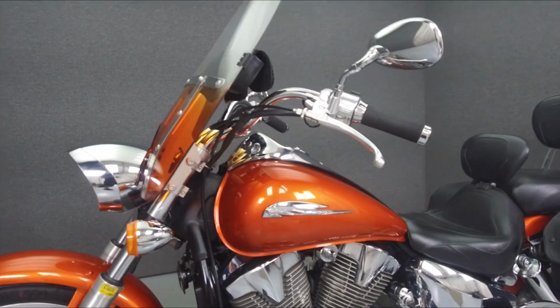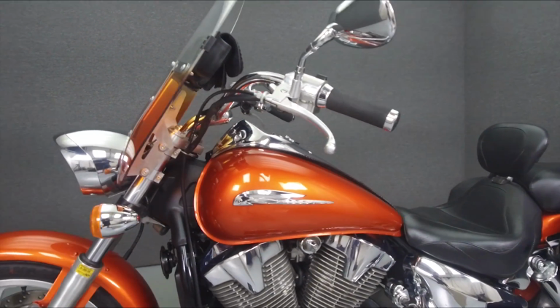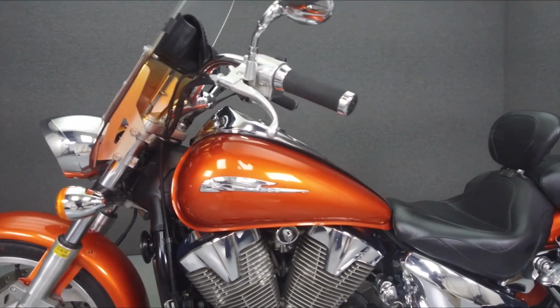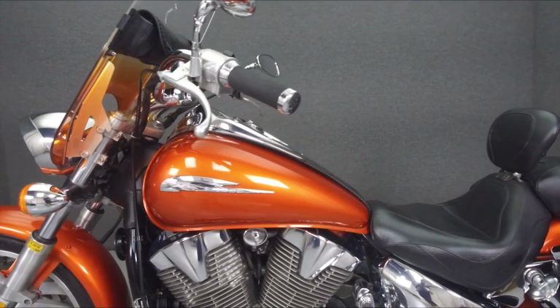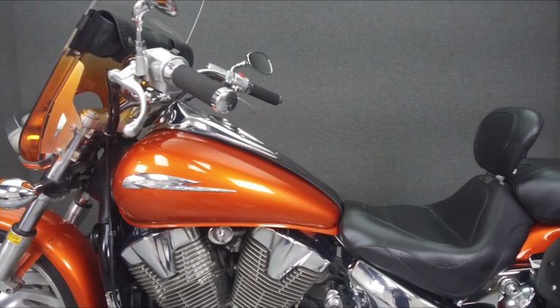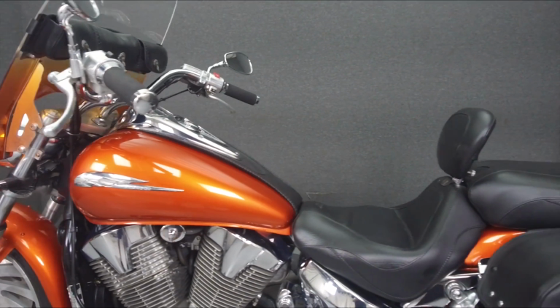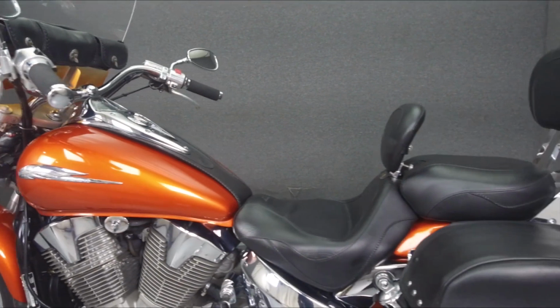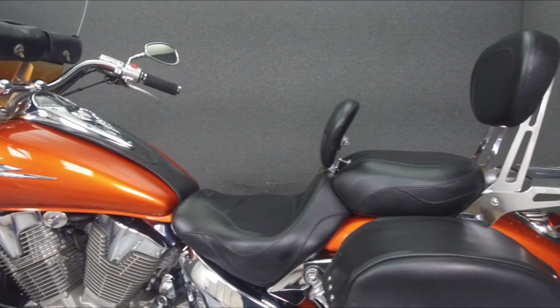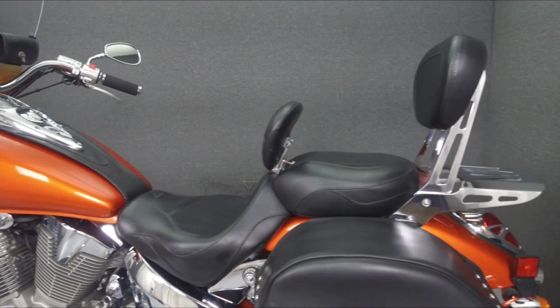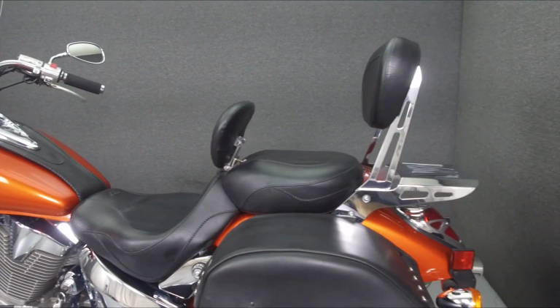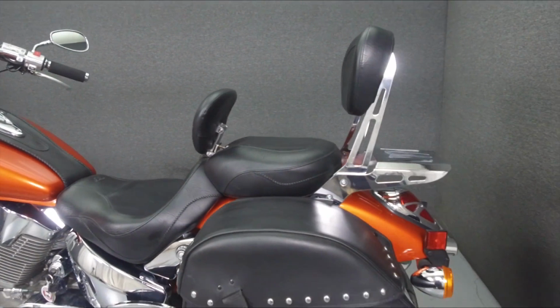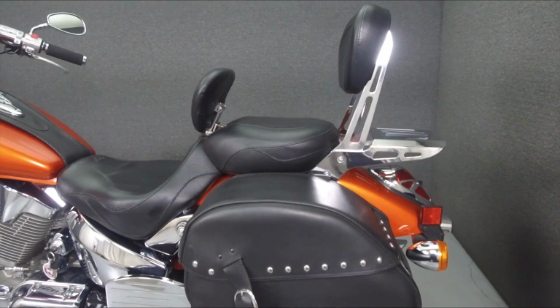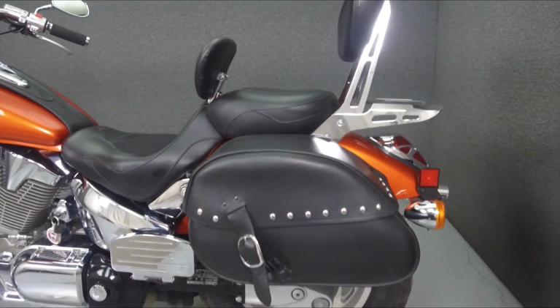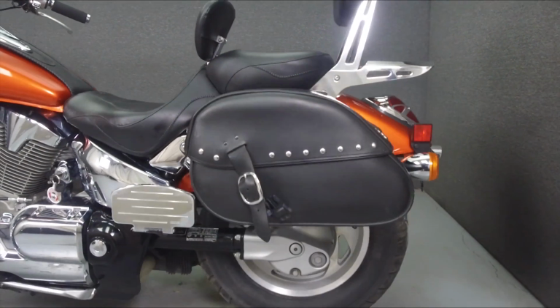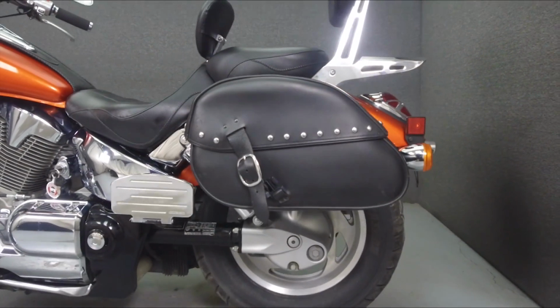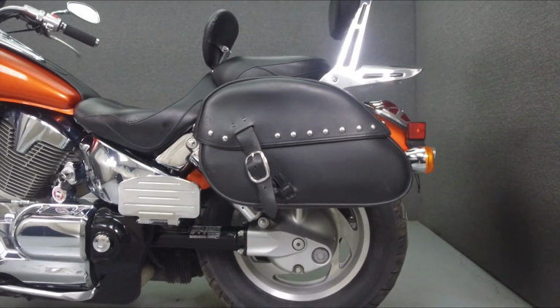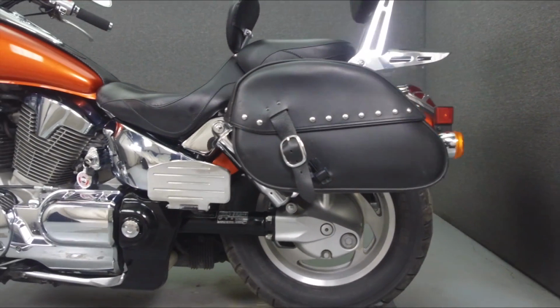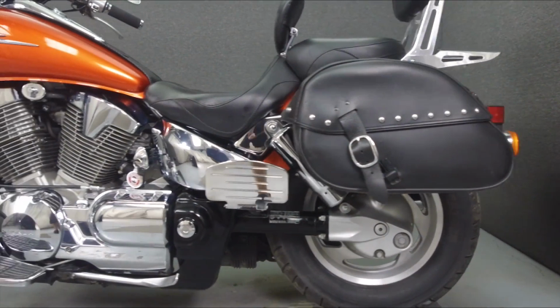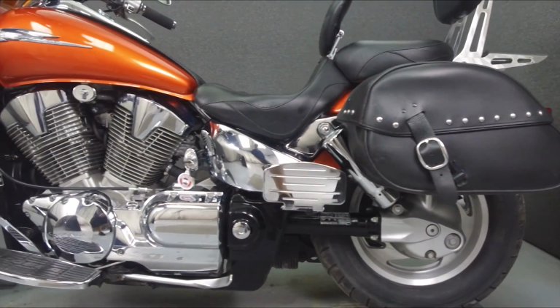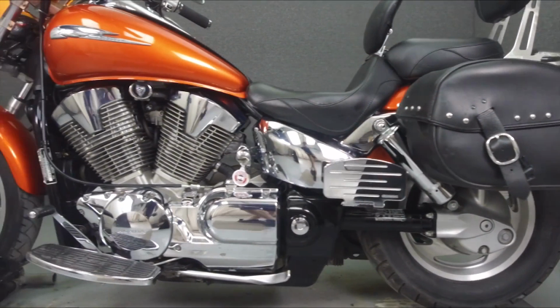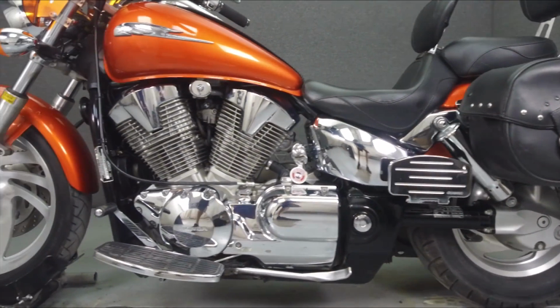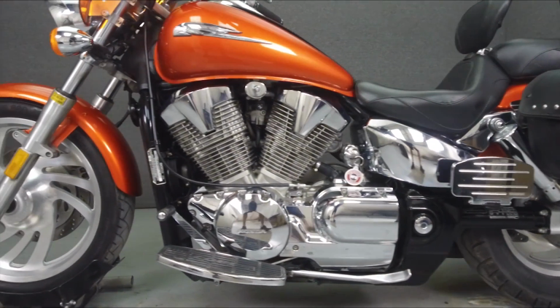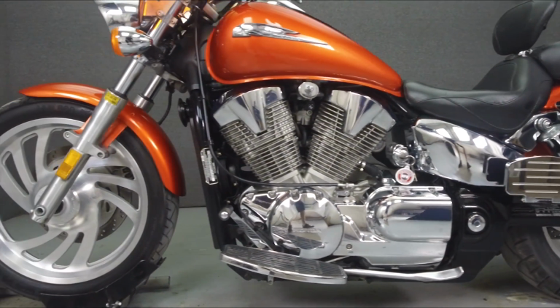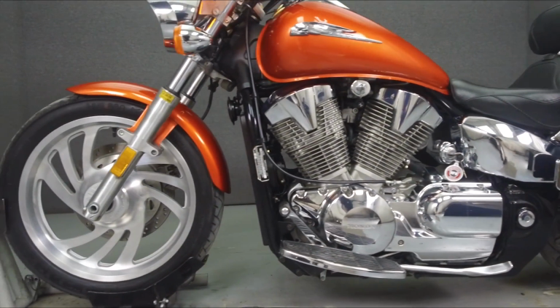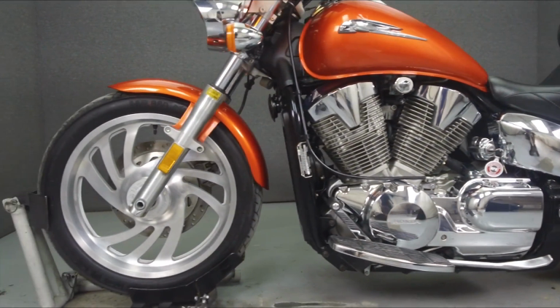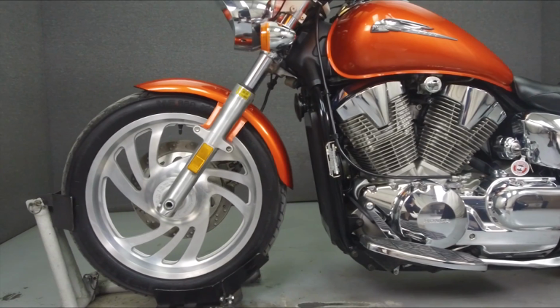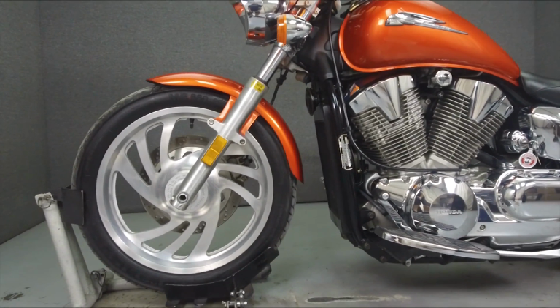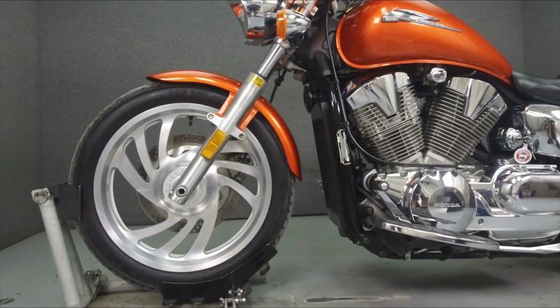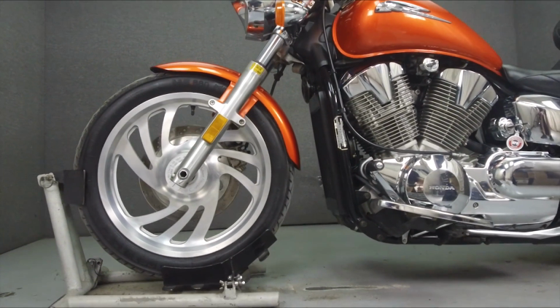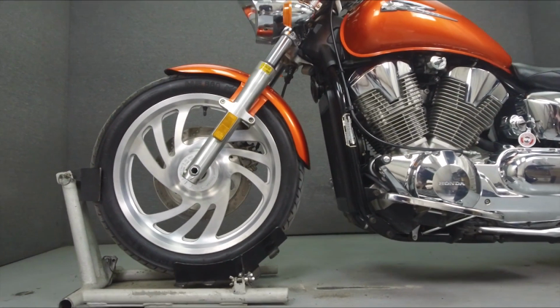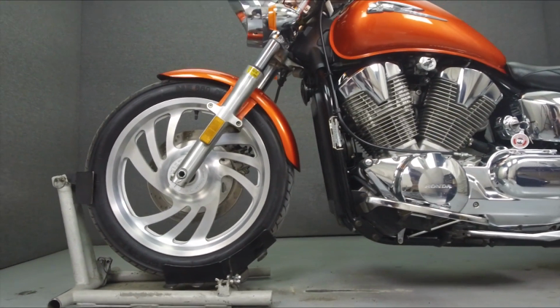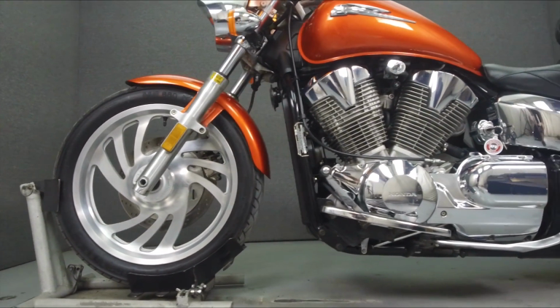This bike has been upgraded with a Mustang seat, a Mustang tank bib, Memphis Shades windshield, a backrest, a driver backrest, saddlebags, Cobra footboards, grips, risers, and a luggage rack.